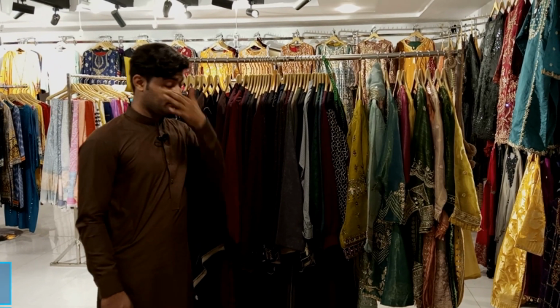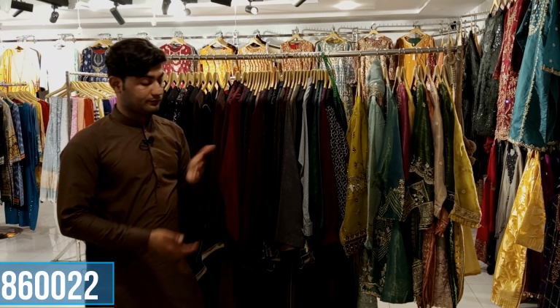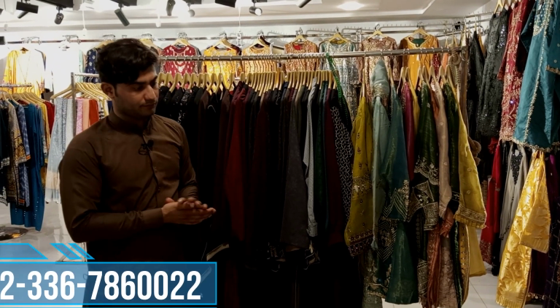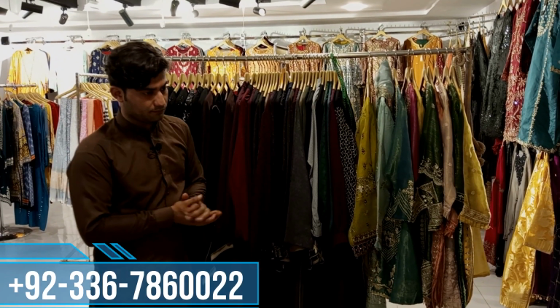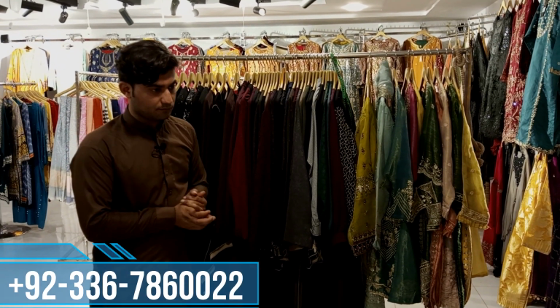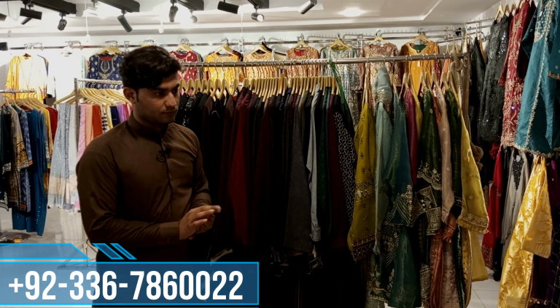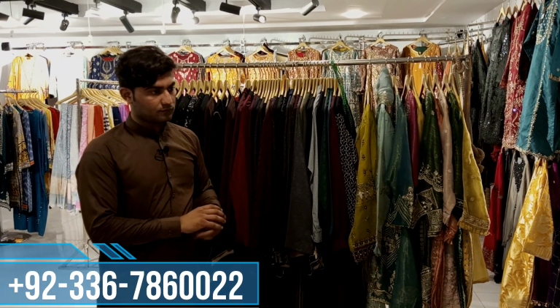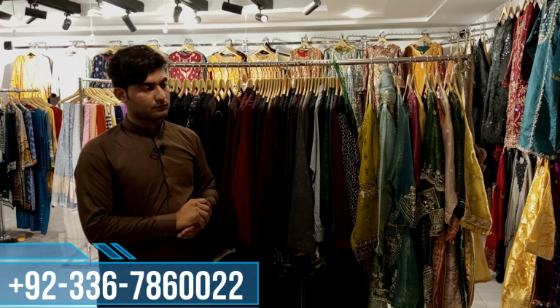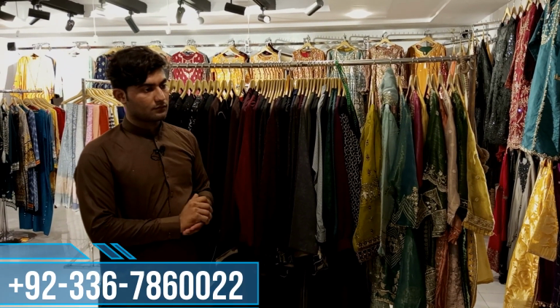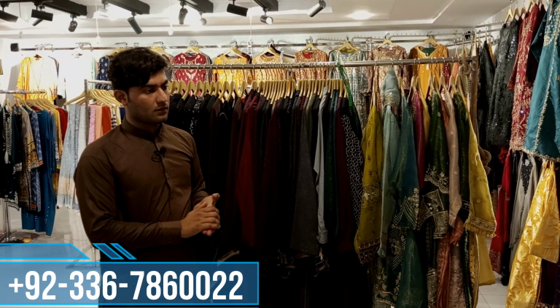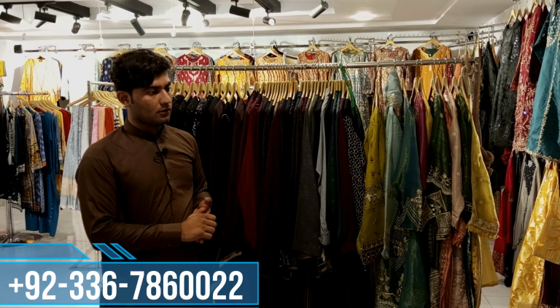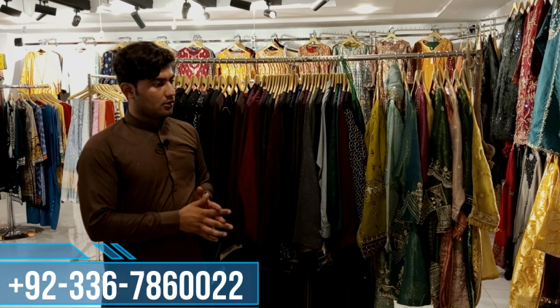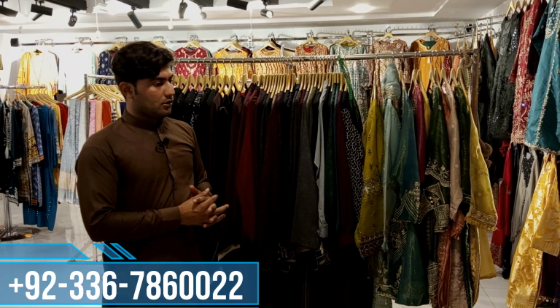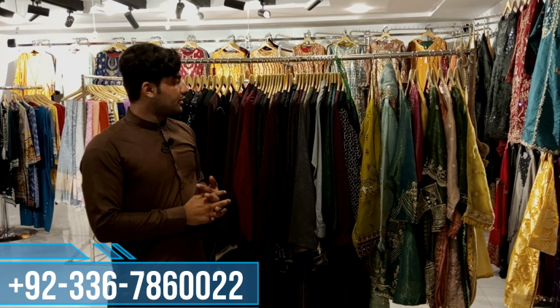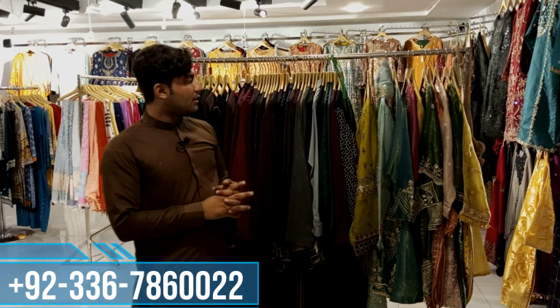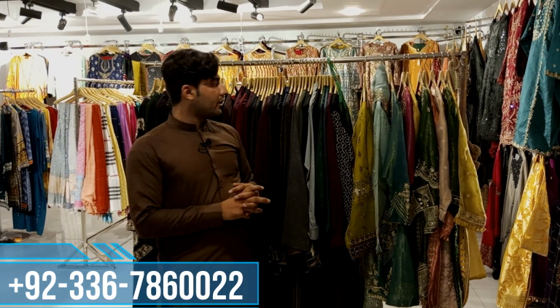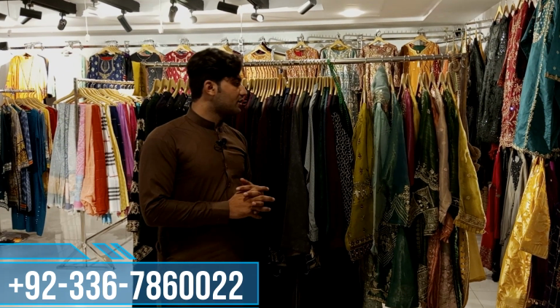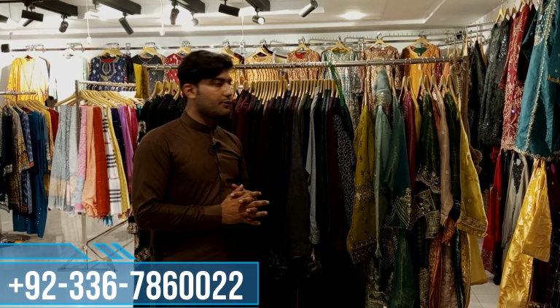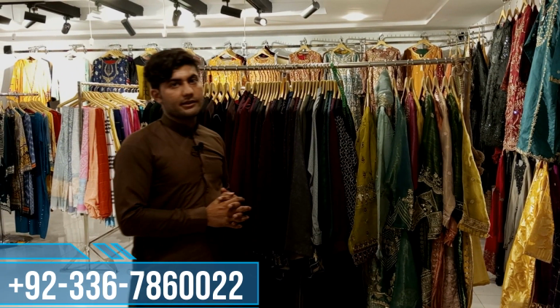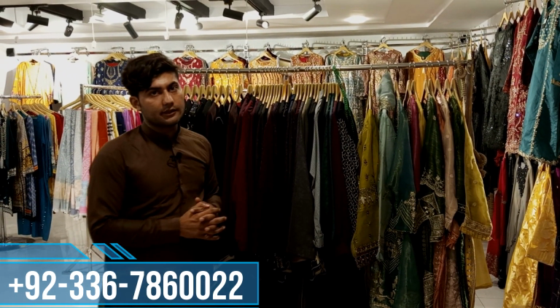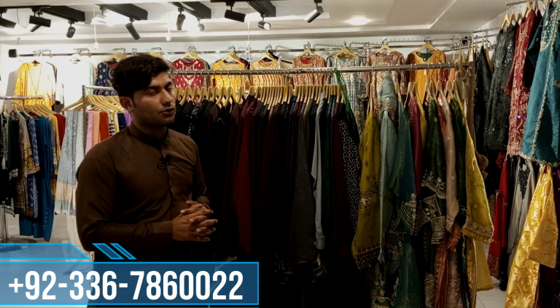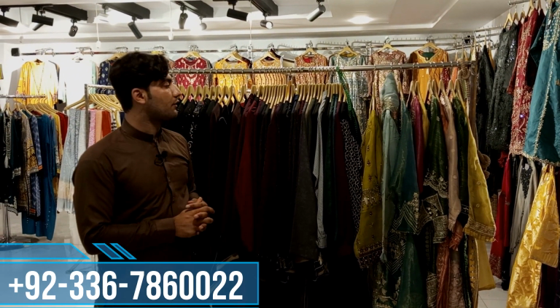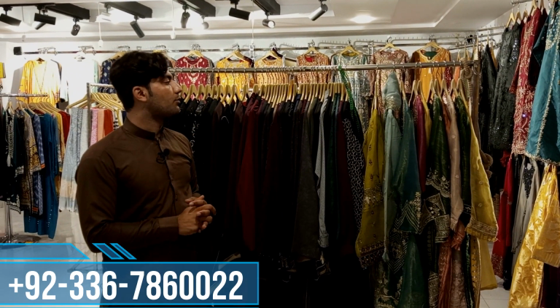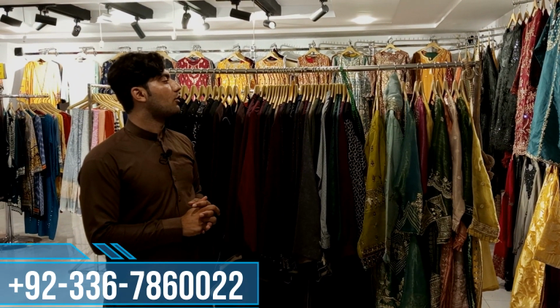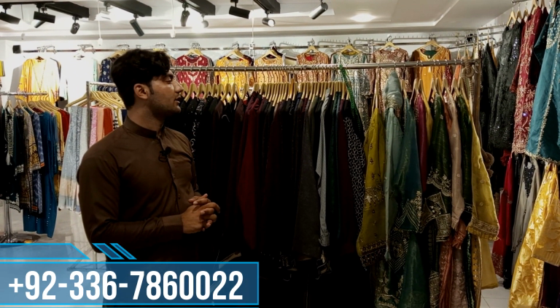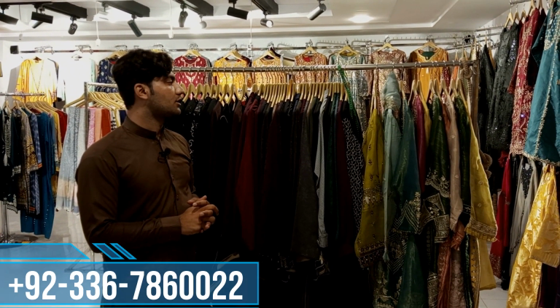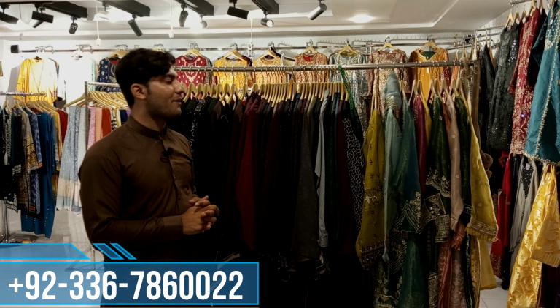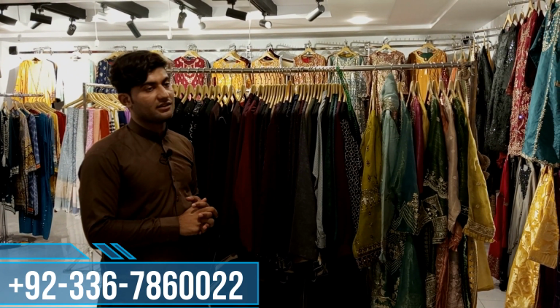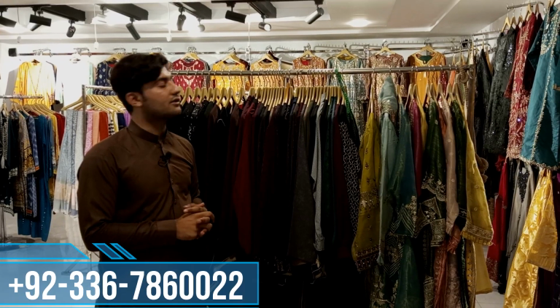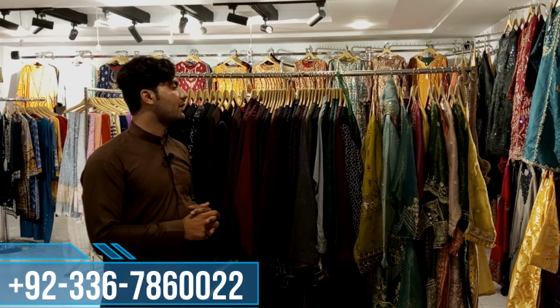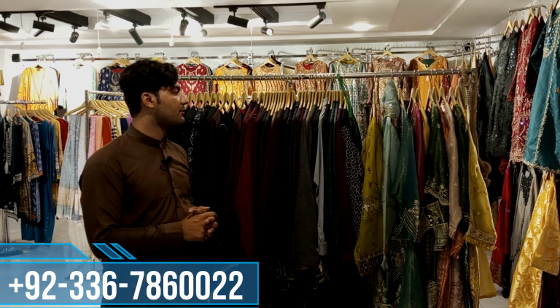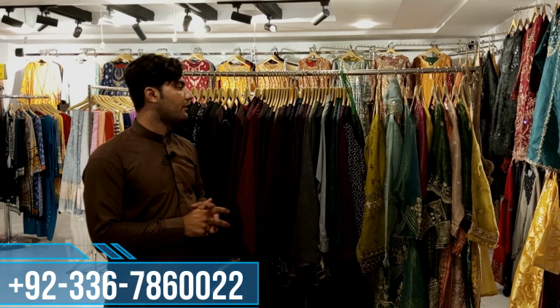Assalamualaikum everyone, welcome to Unmold Fashion Boutique. So Hamid, can you display the collection in this video? Yes, I have seen the design in the last video, so this time I would like to show you one more article — the best design in this video.